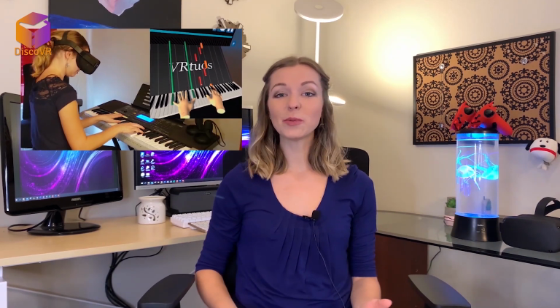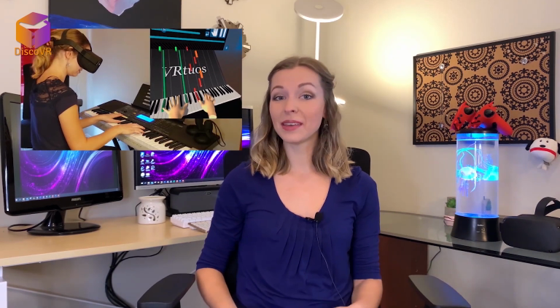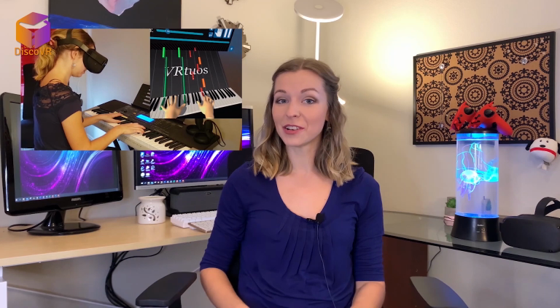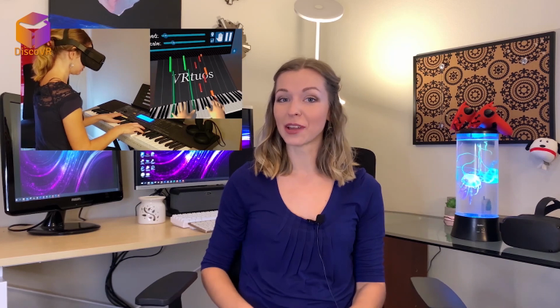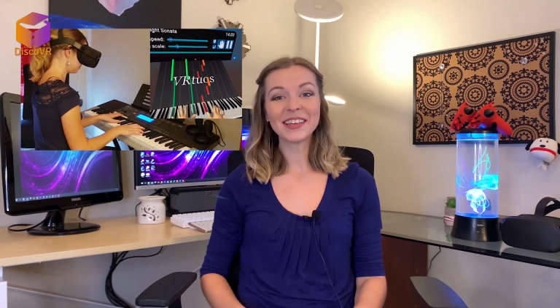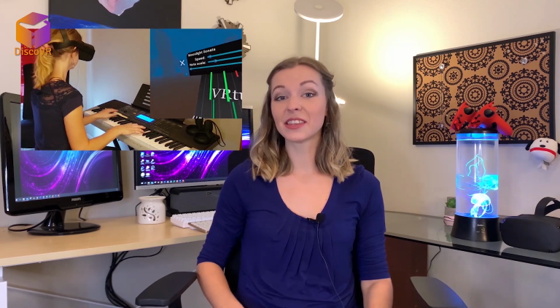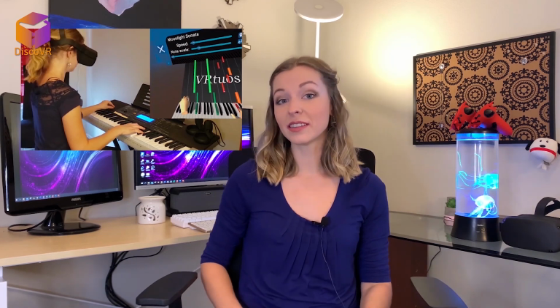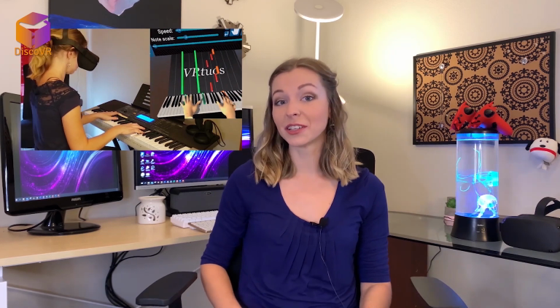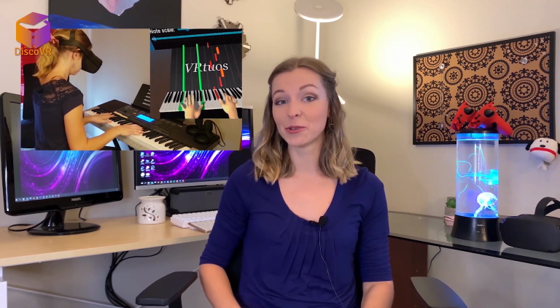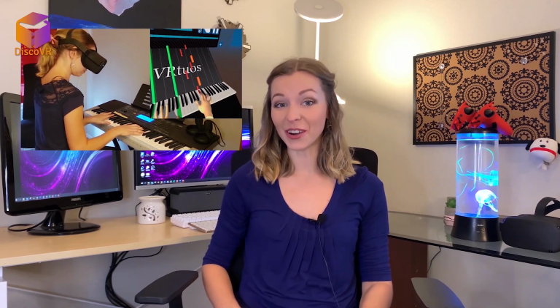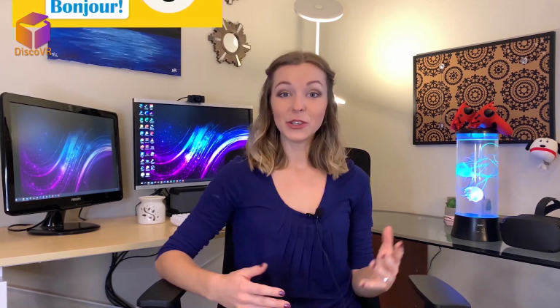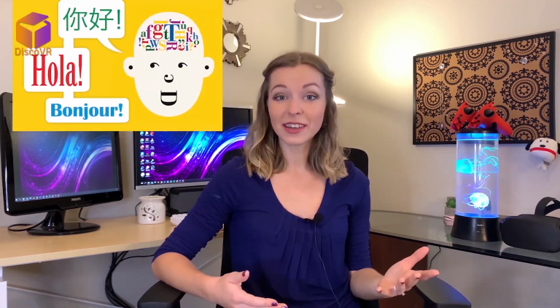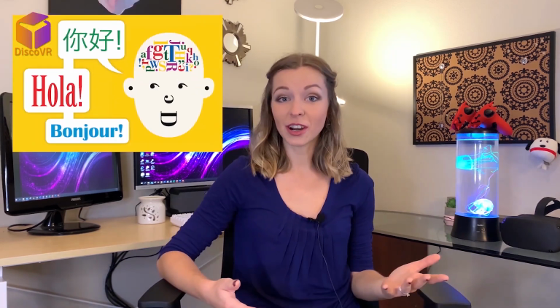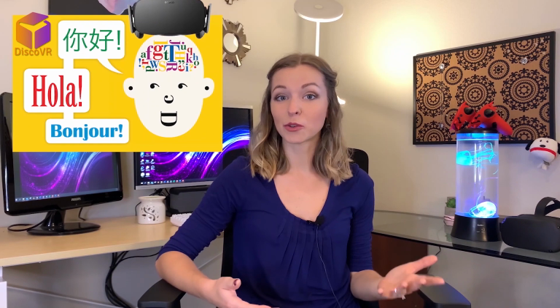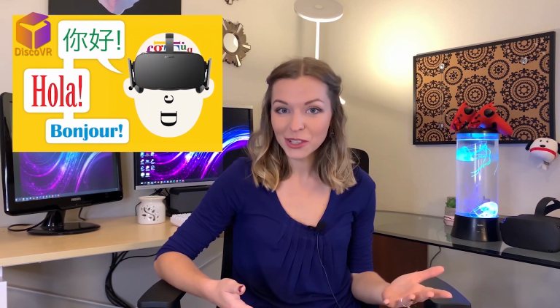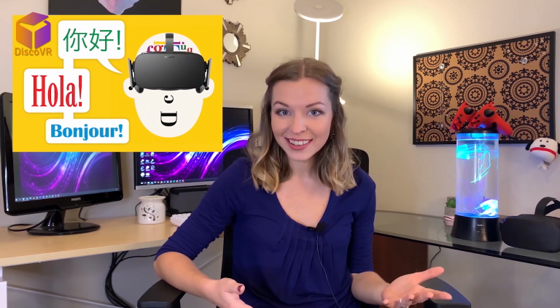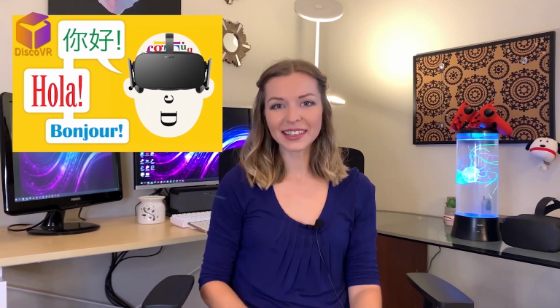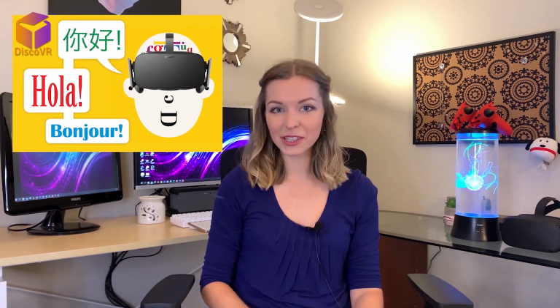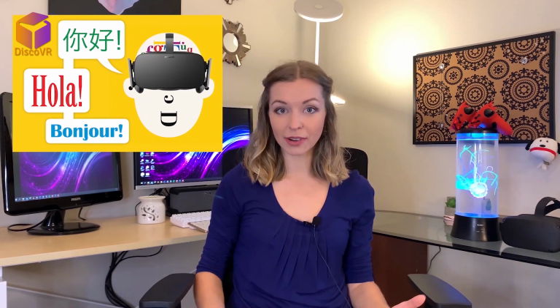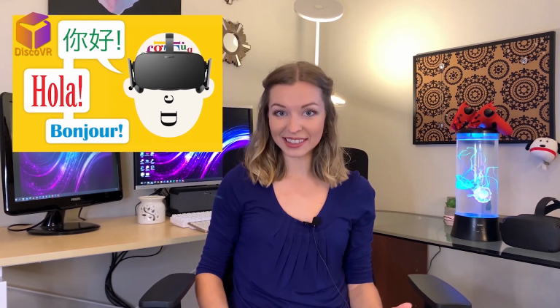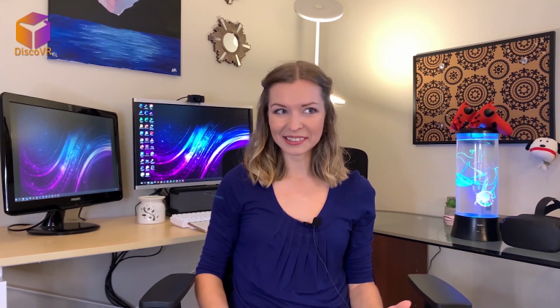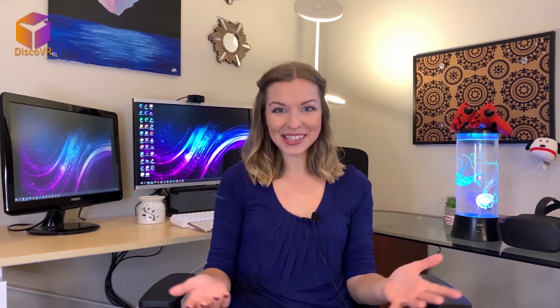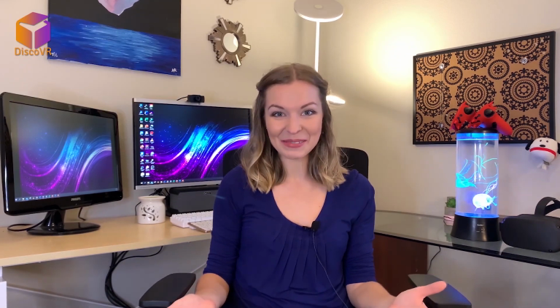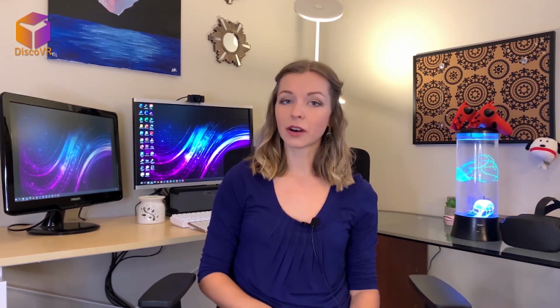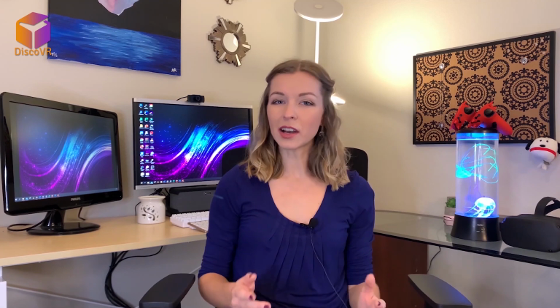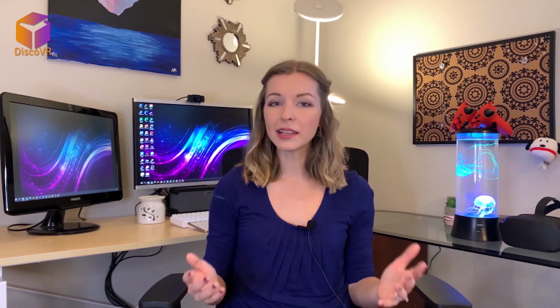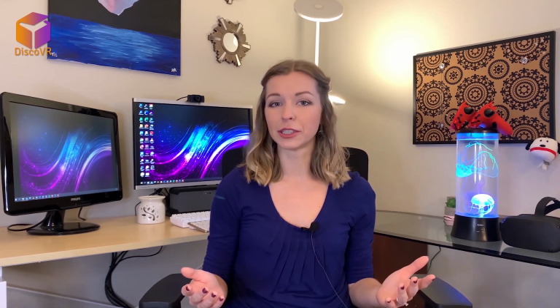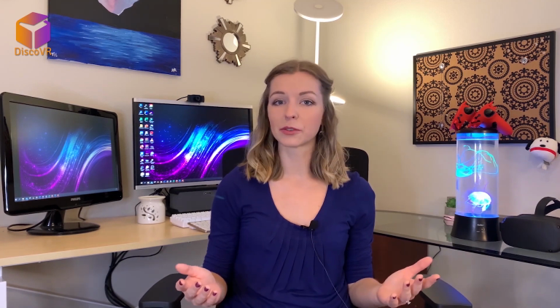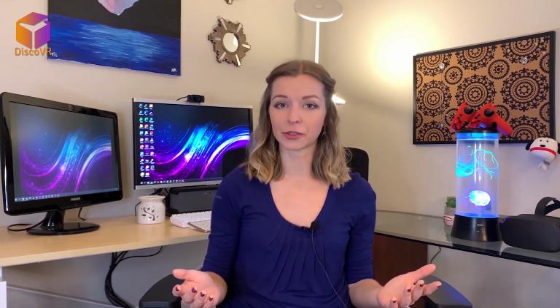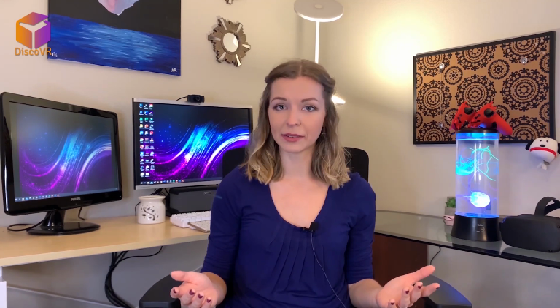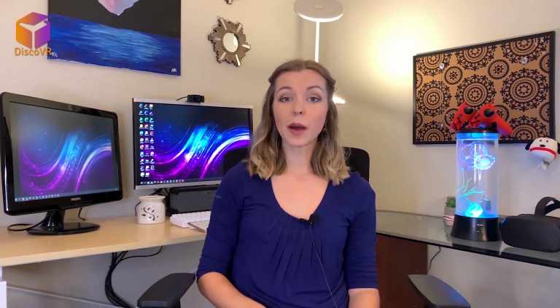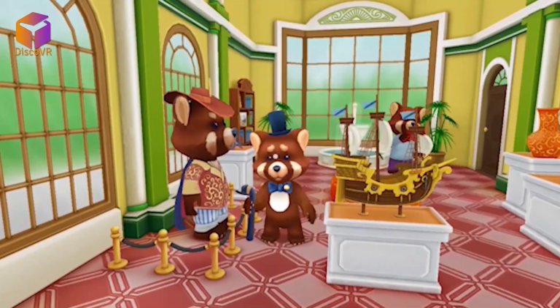Last time I made a video about learning how to play the piano in virtual reality. This is not the only thing you can learn in VR. Did you know that there are VR apps for language learning? Learning languages in virtual reality — where do I sign up?